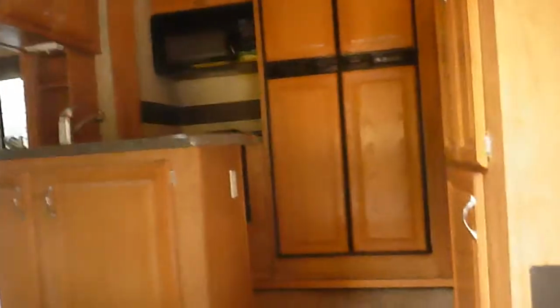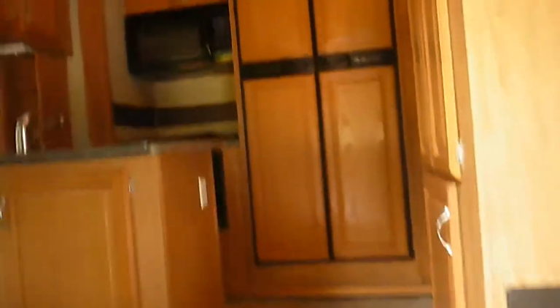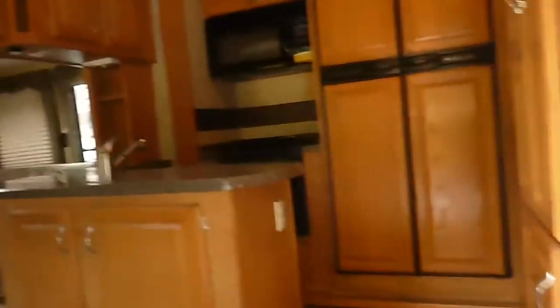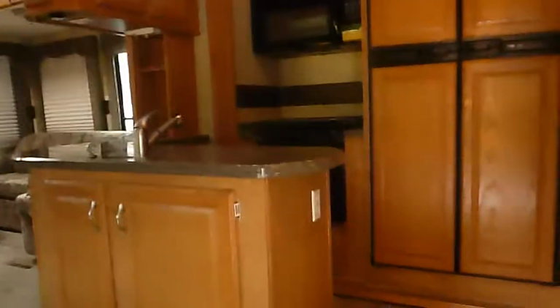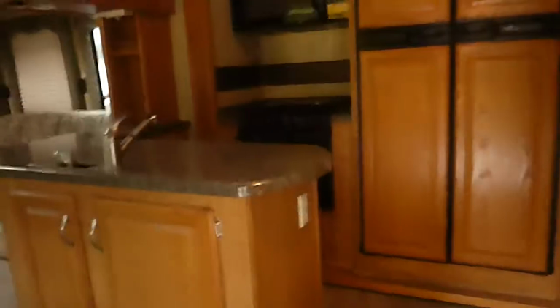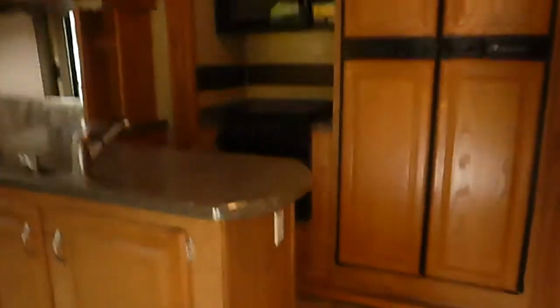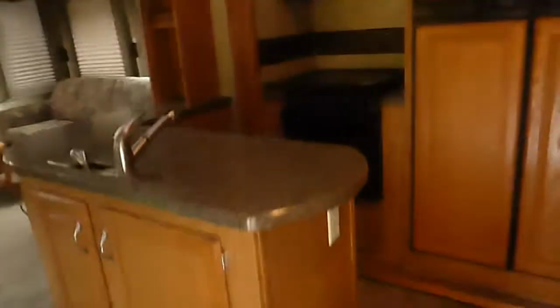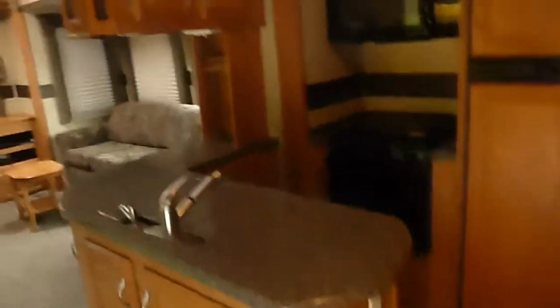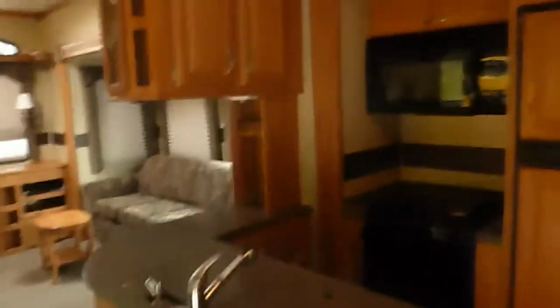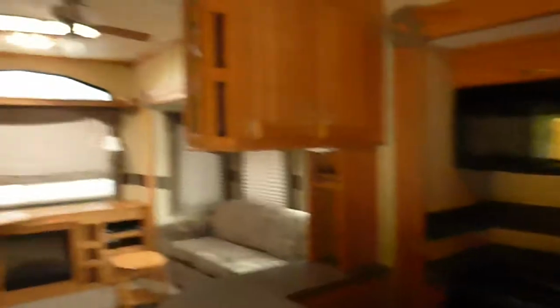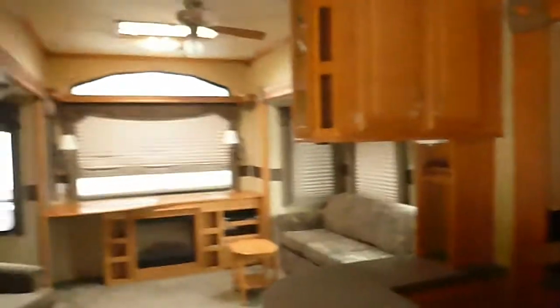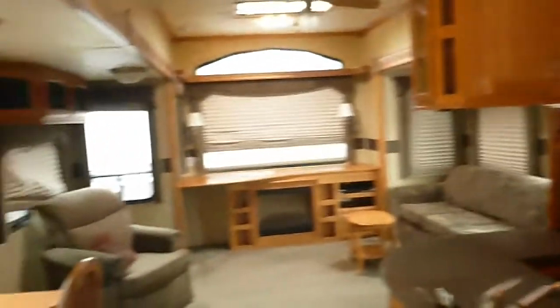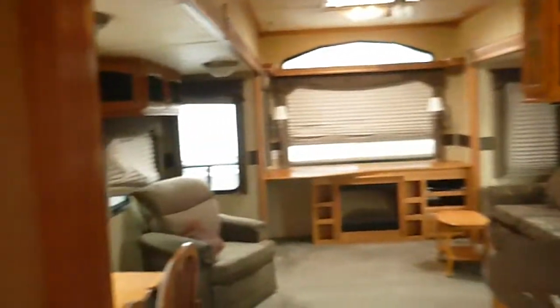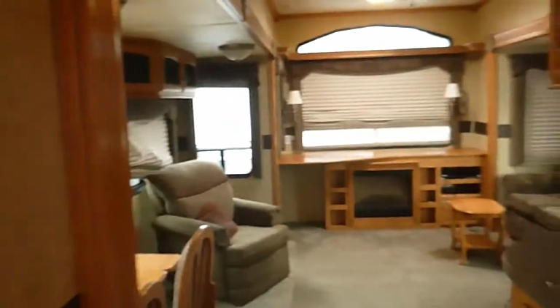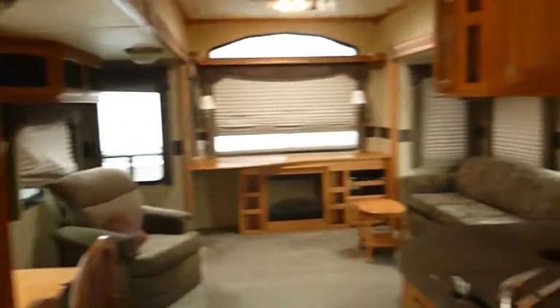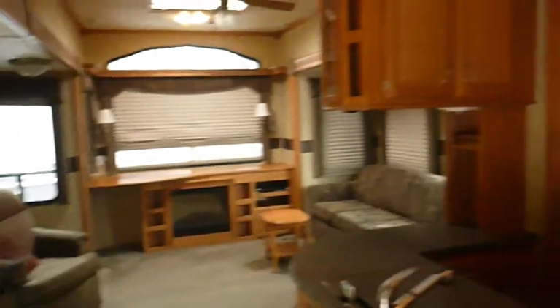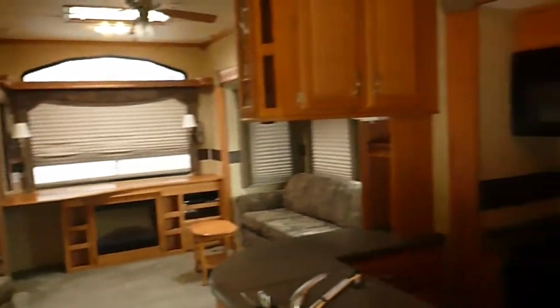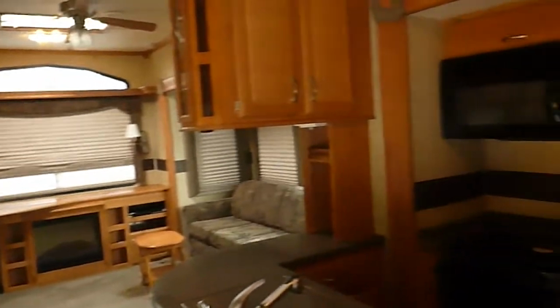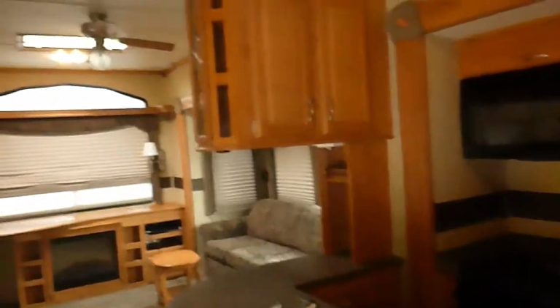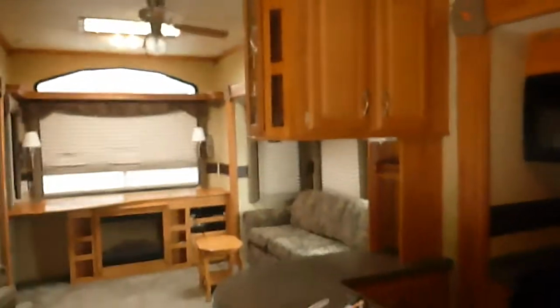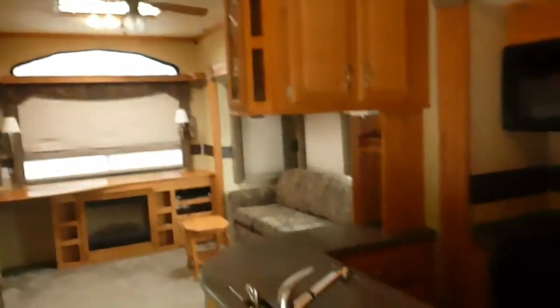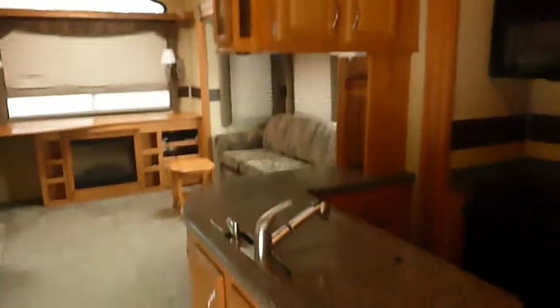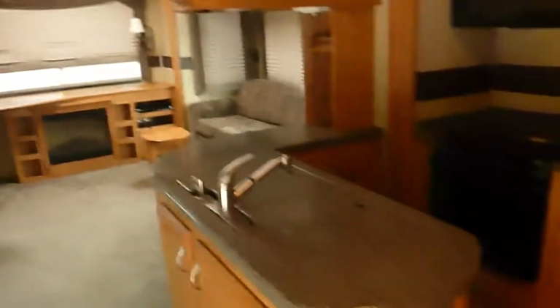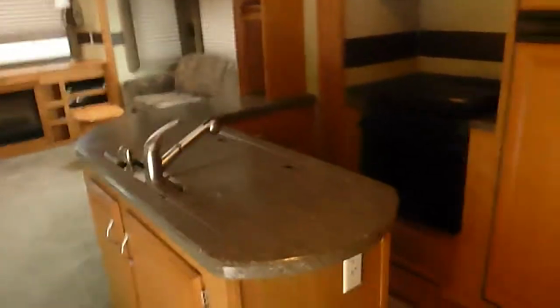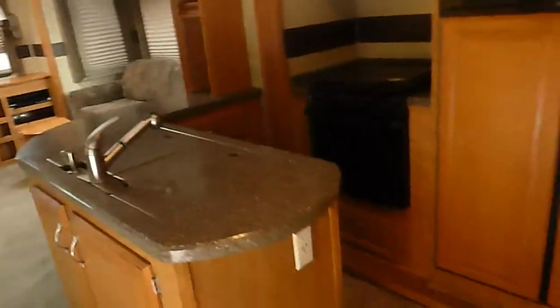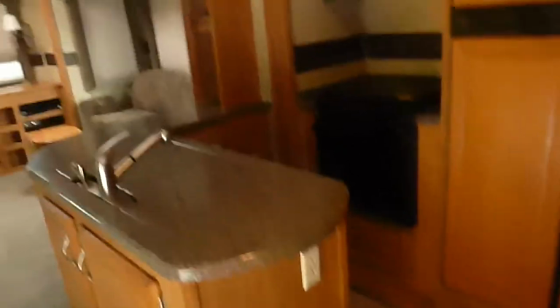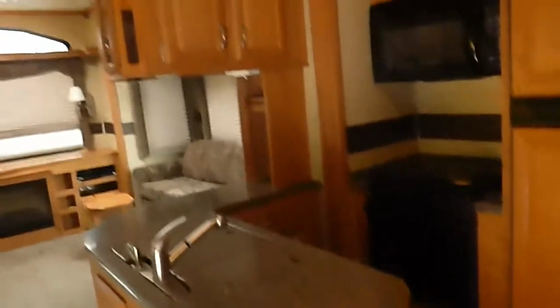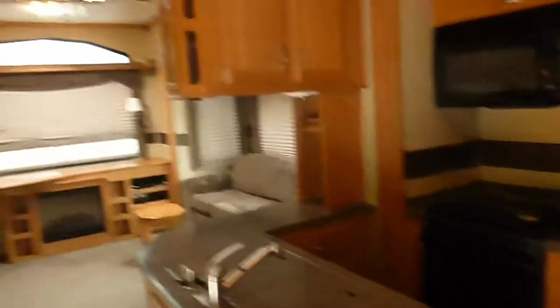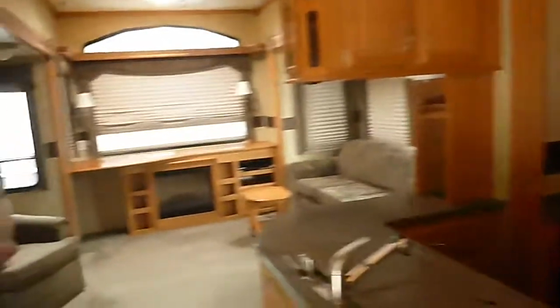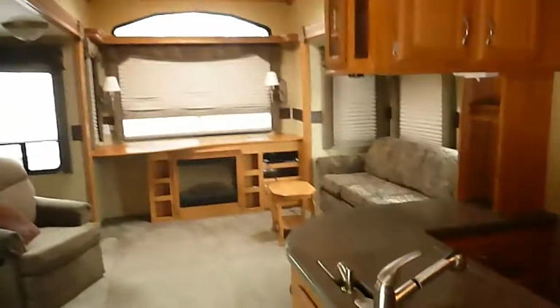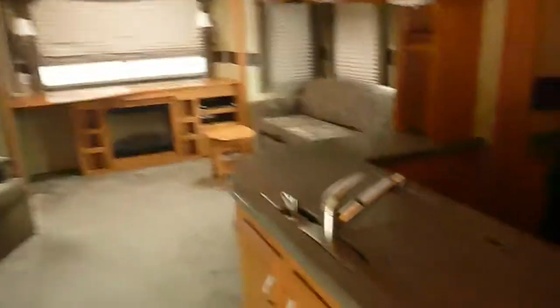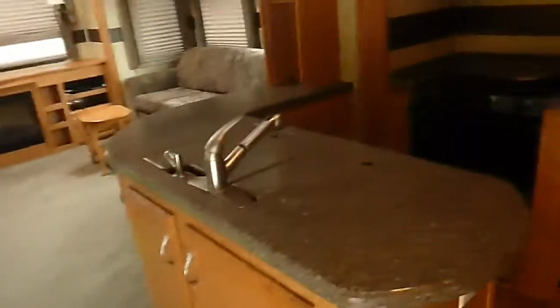Here we're looking at a 2009 Yellowstone by Gulfstream, 34-foot fifth wheel travel trailer. It's in pretty nice shape and good looking inside.